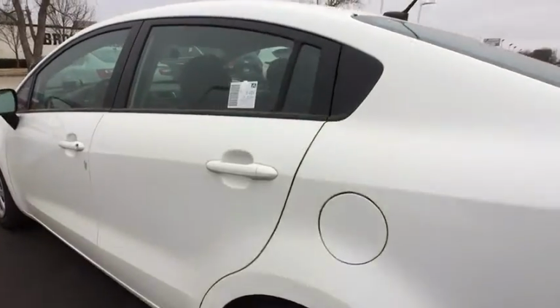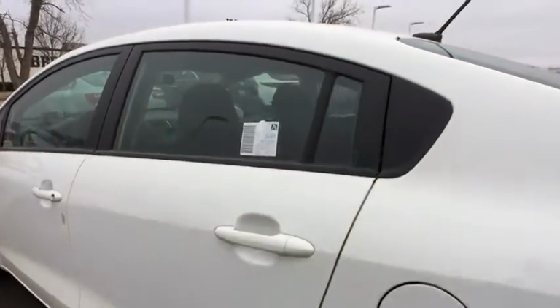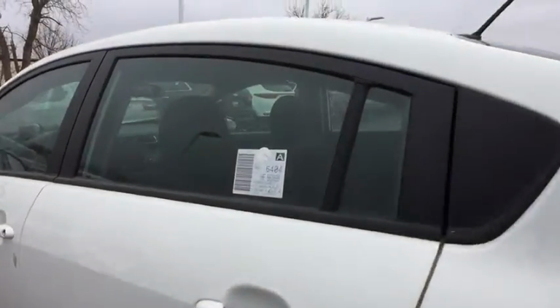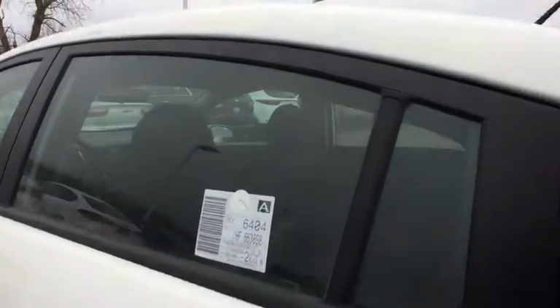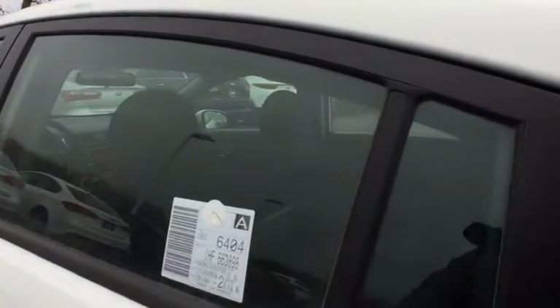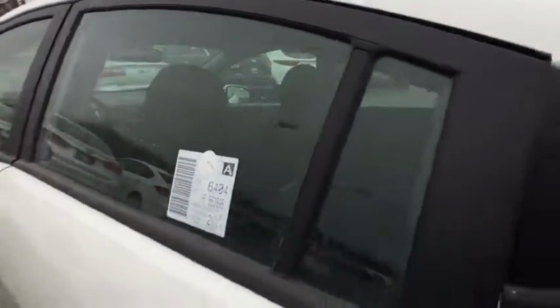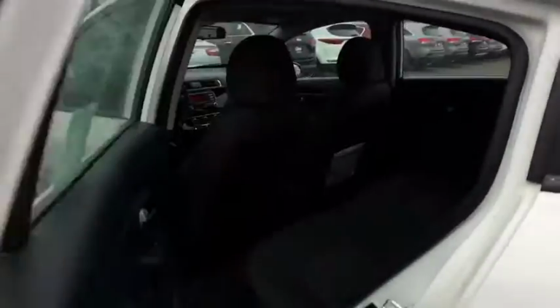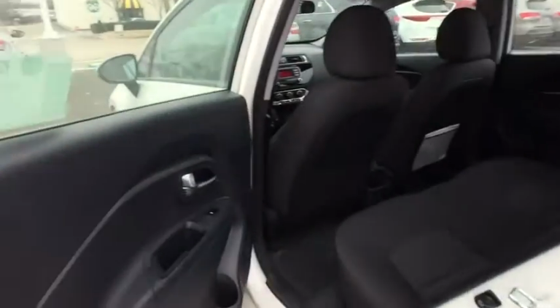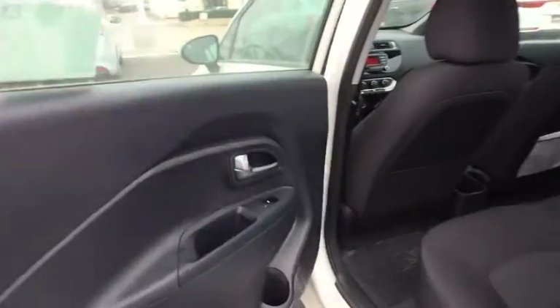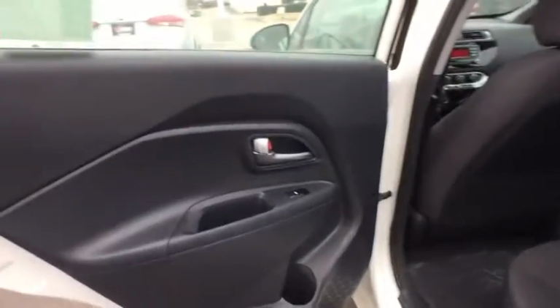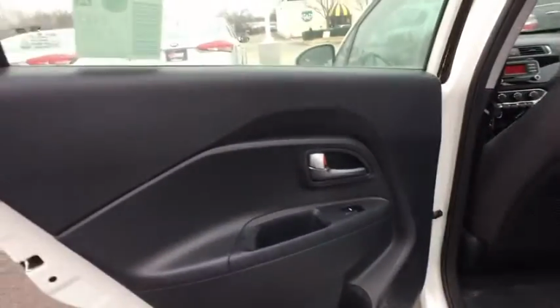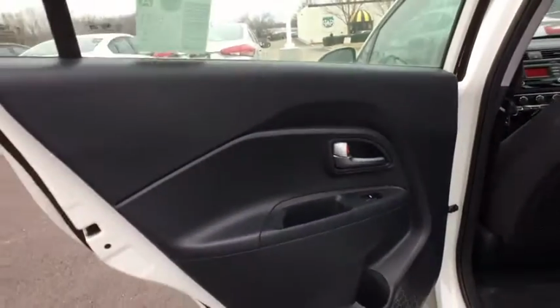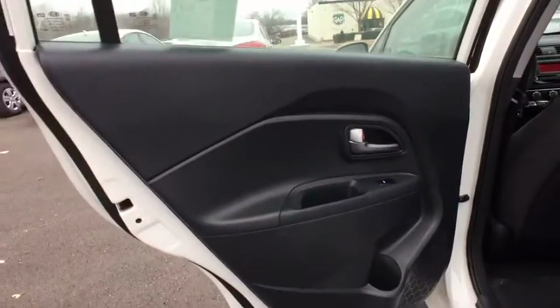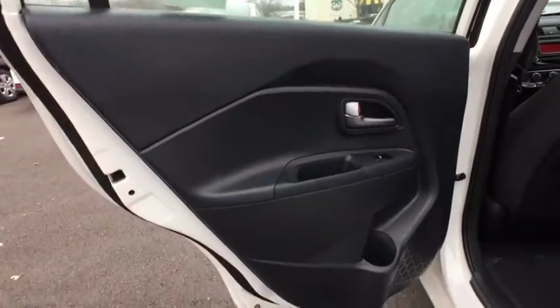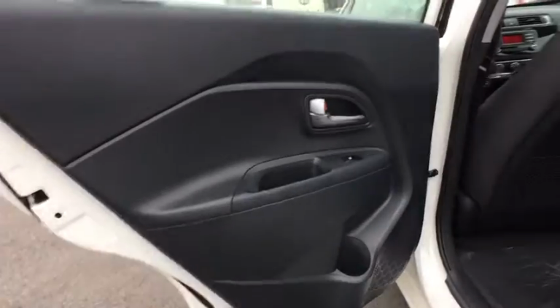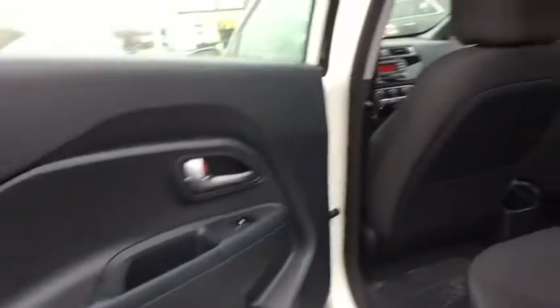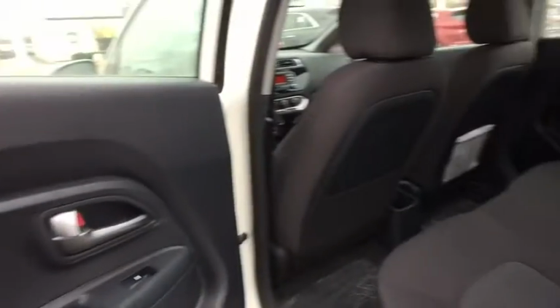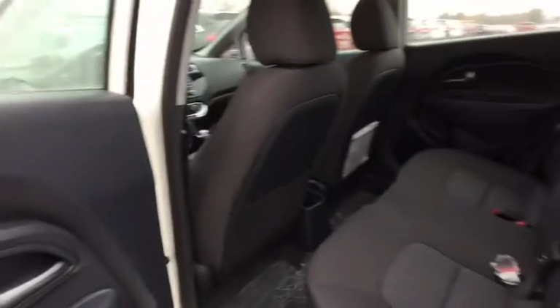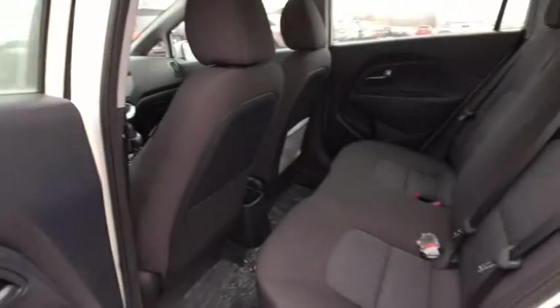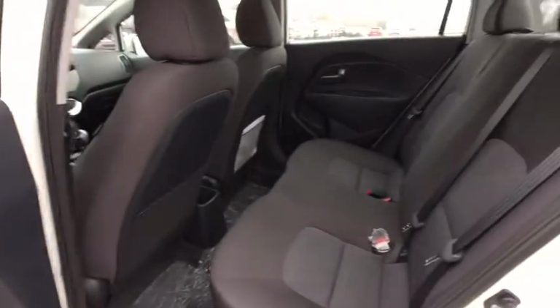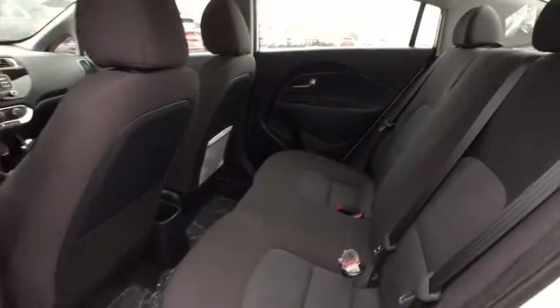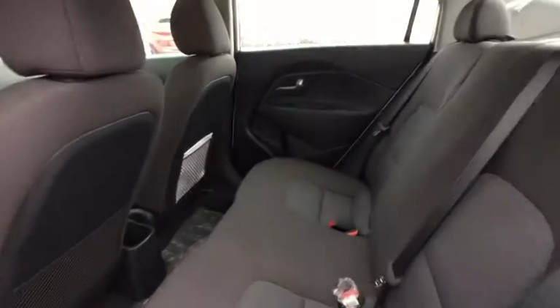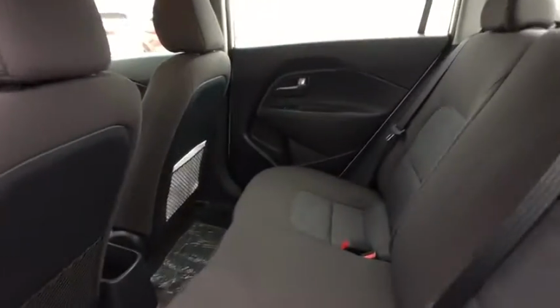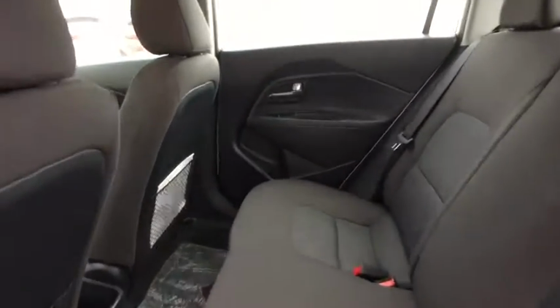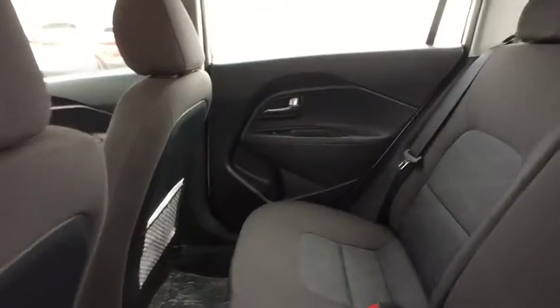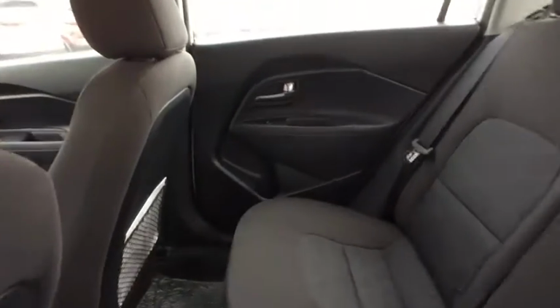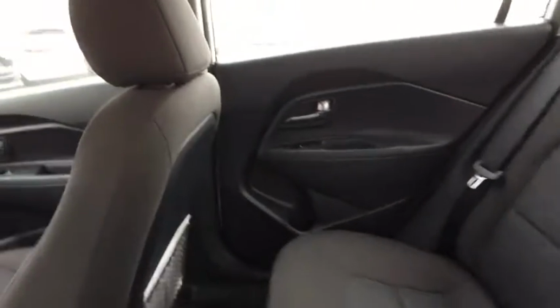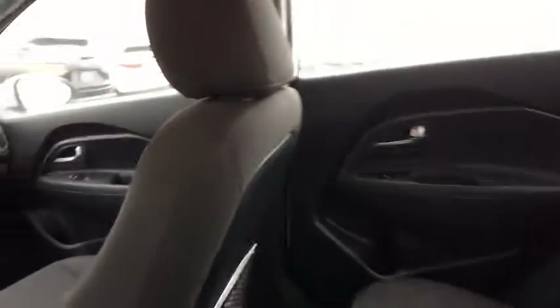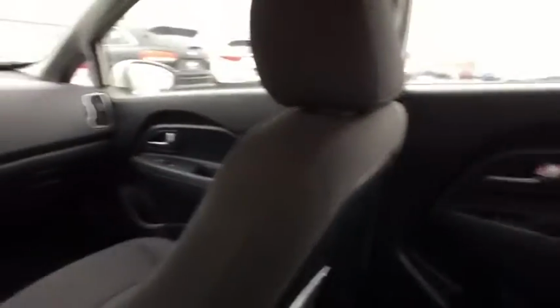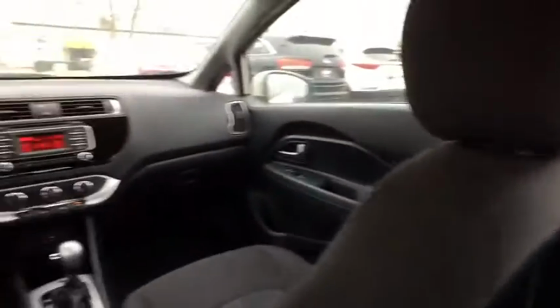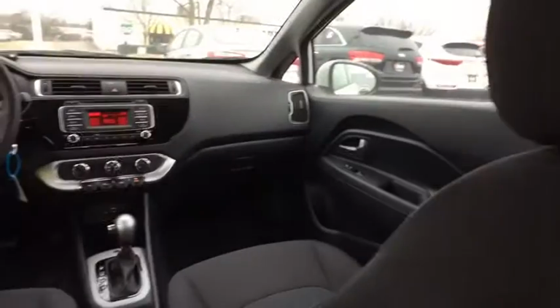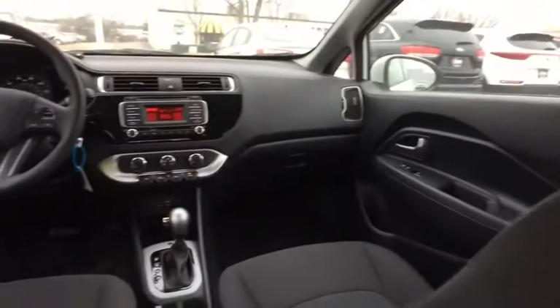Hard disc drive media storage, floor mats, AM FM stereo radio, rear defrost, front wheel drive, MP3 player, child safety locks, CD player.